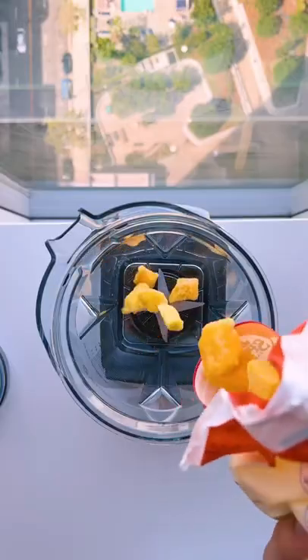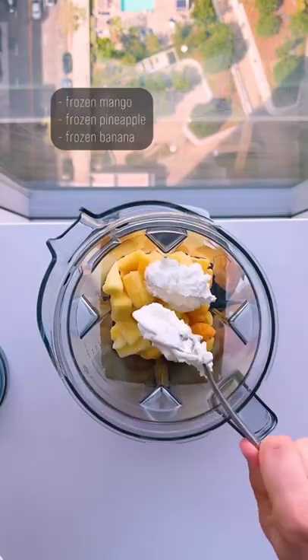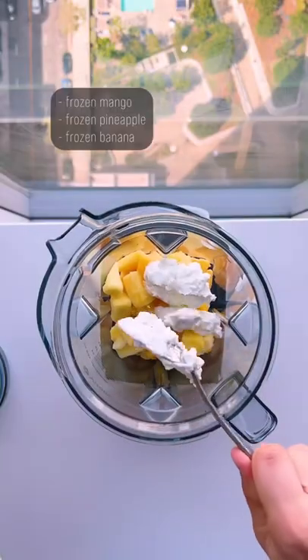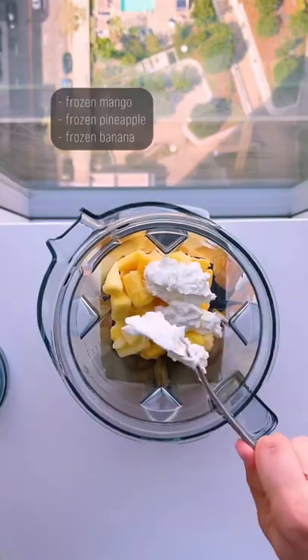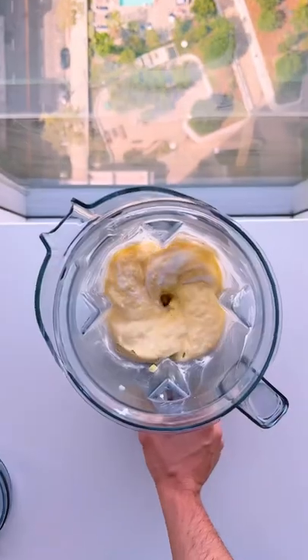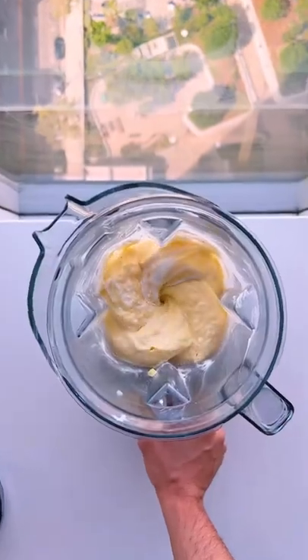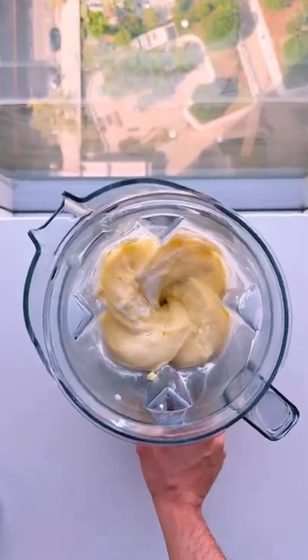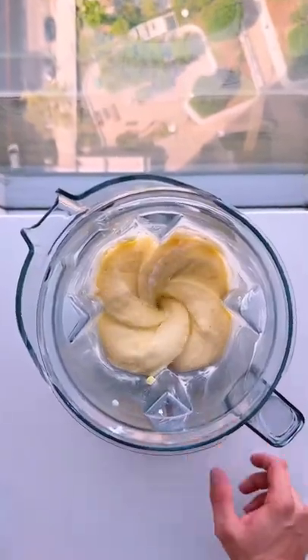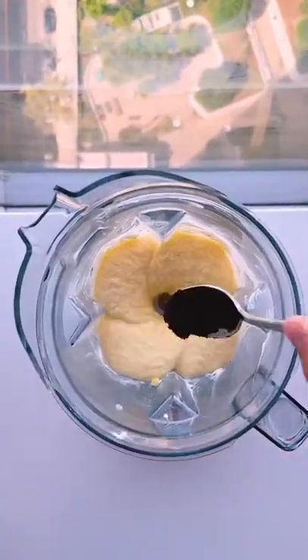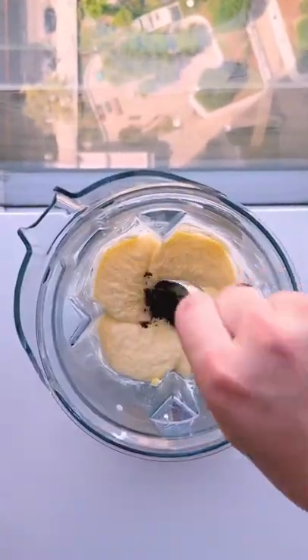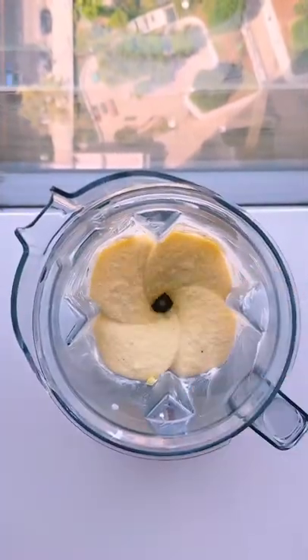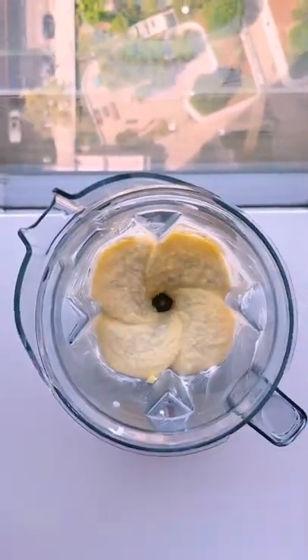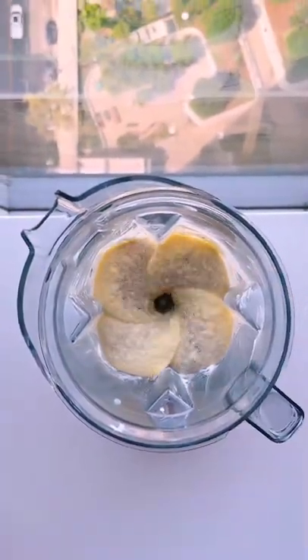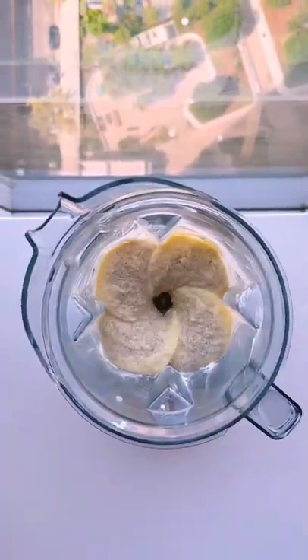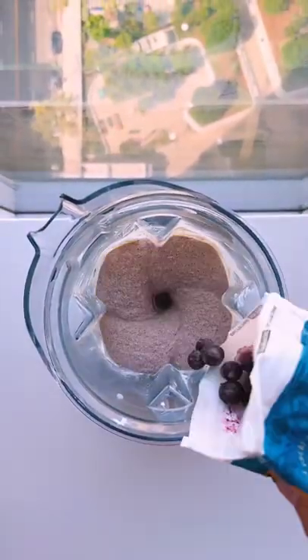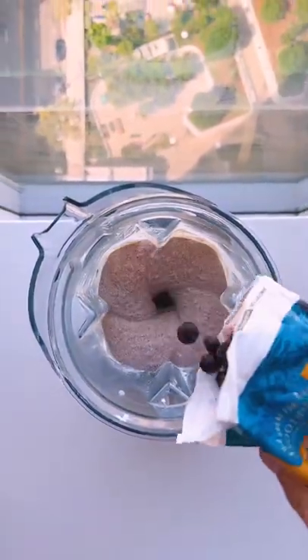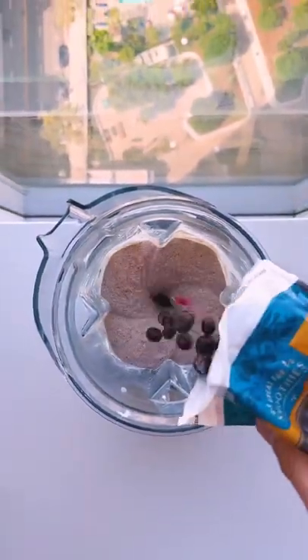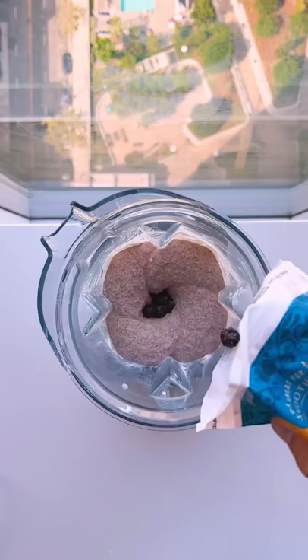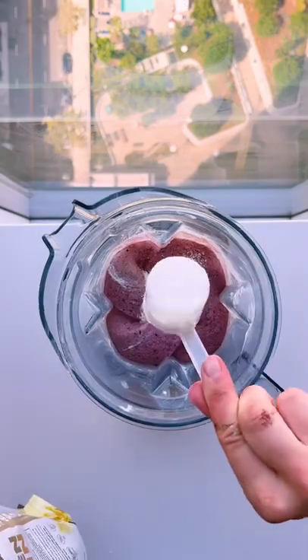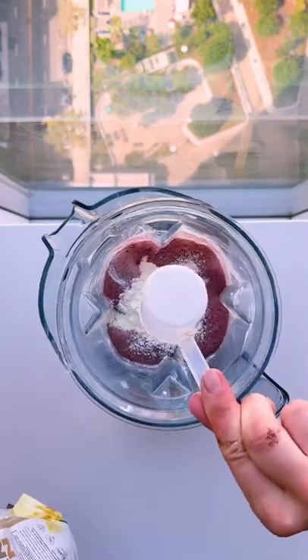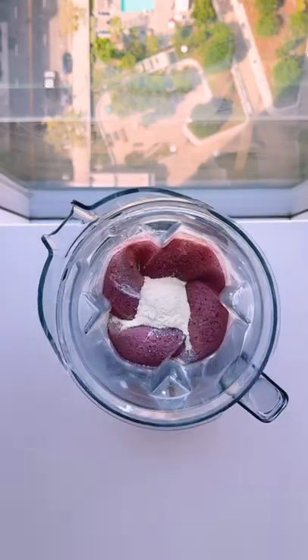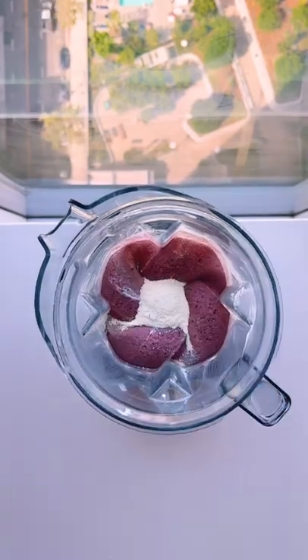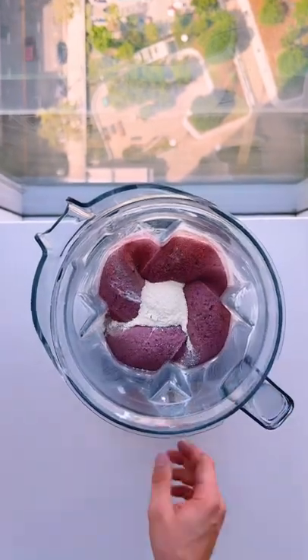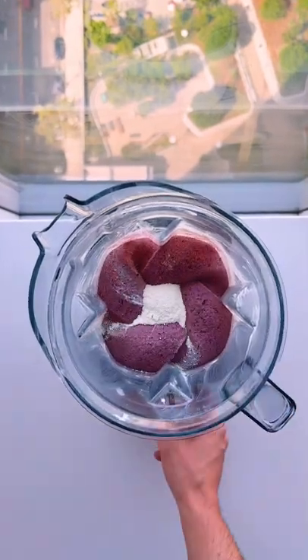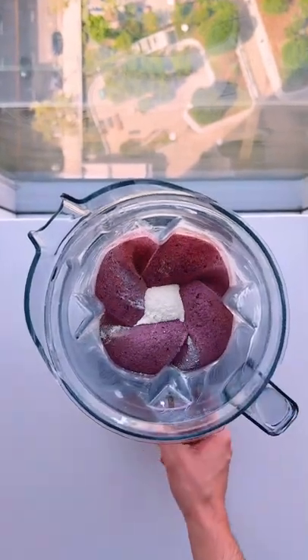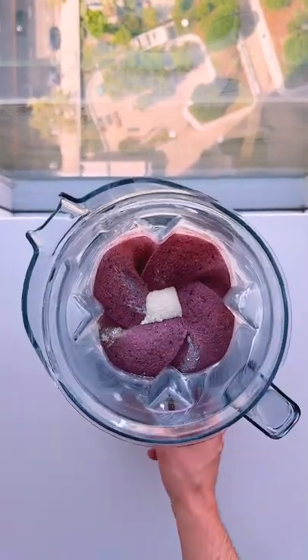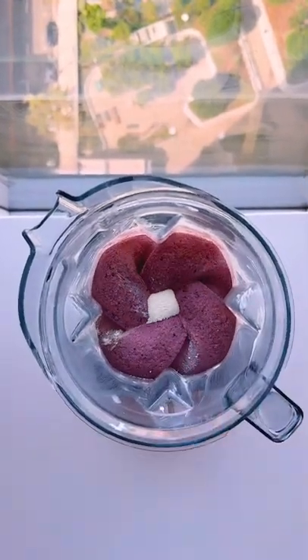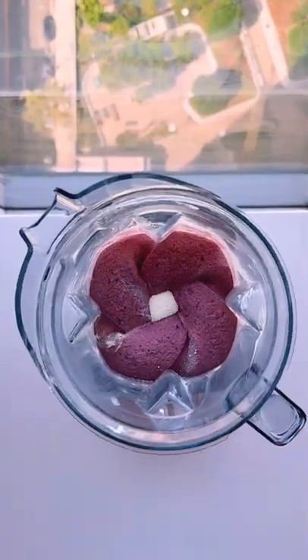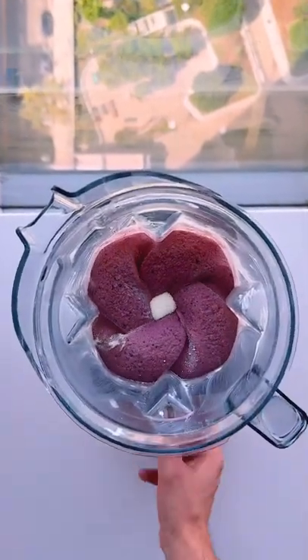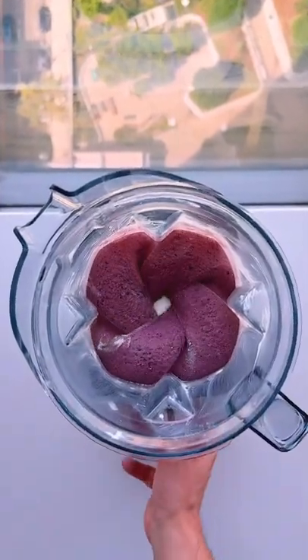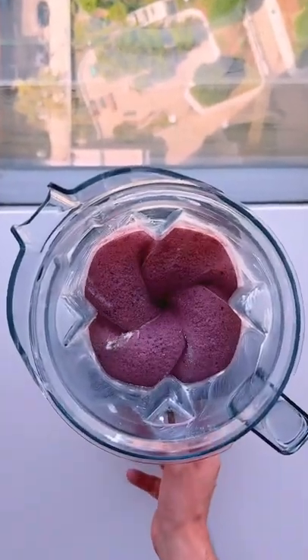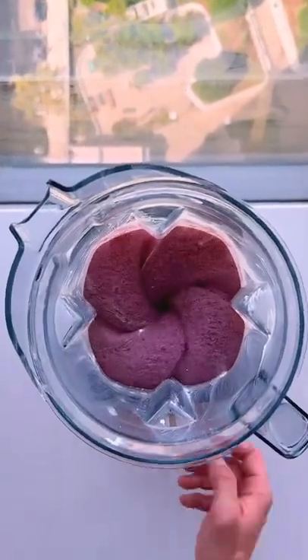Just blend these fruits with some Greek yogurt. Then add acai powder, blueberries, and protein powder. Tastes like dessert, but you're getting a ton of nutrients and antioxidants.